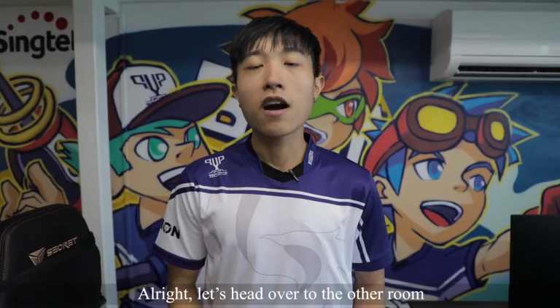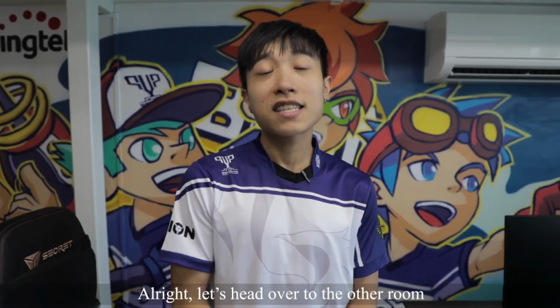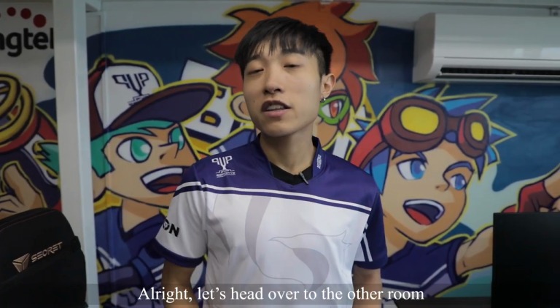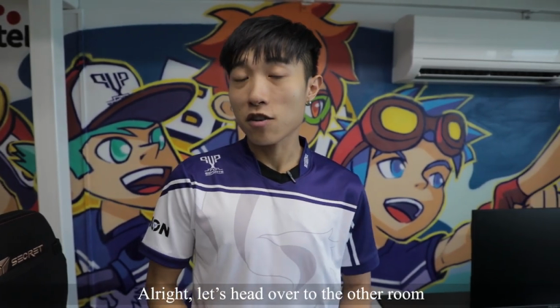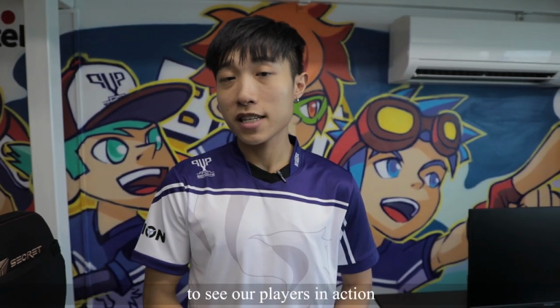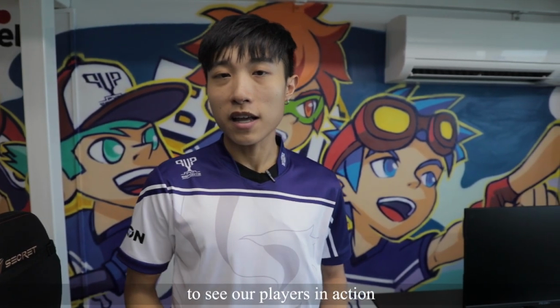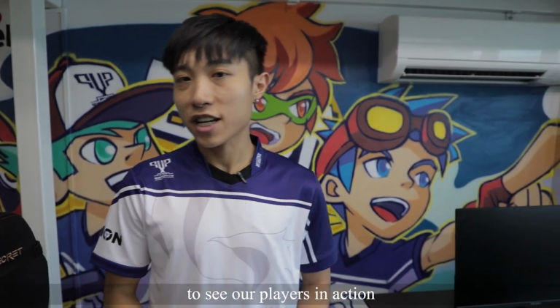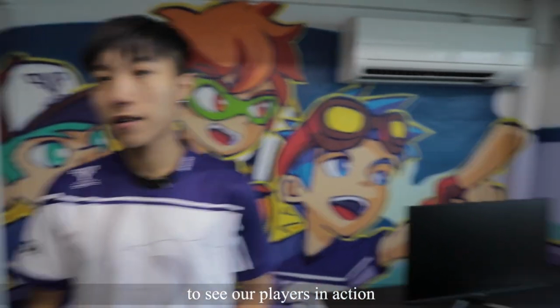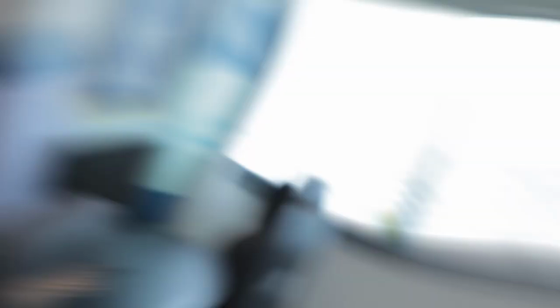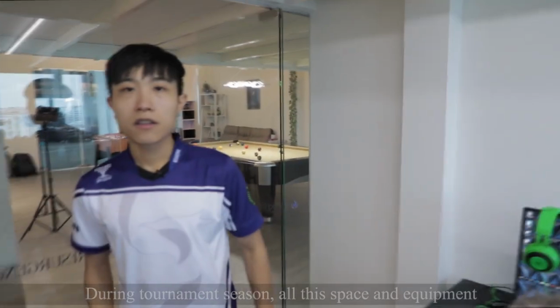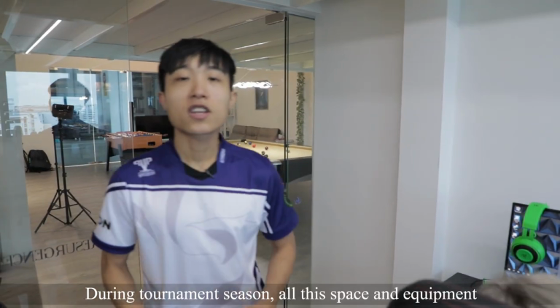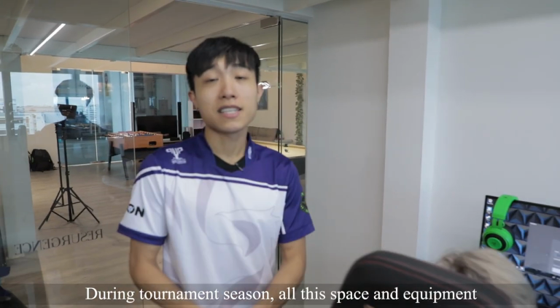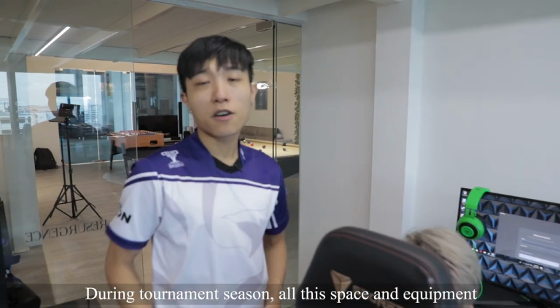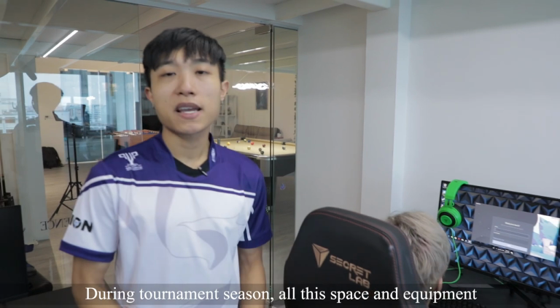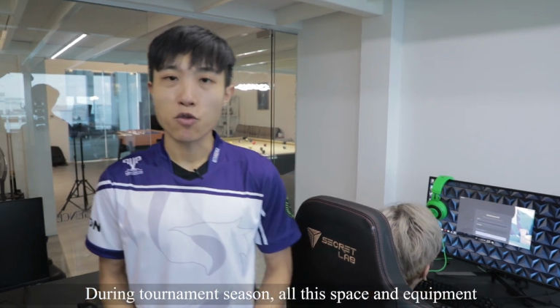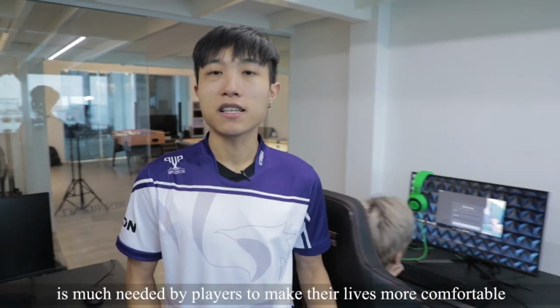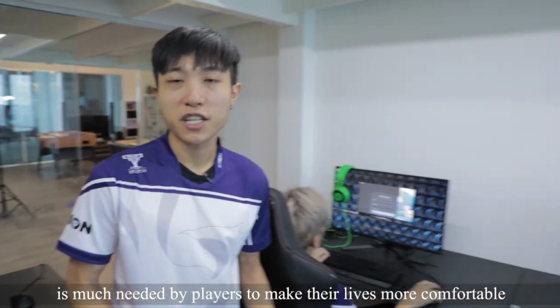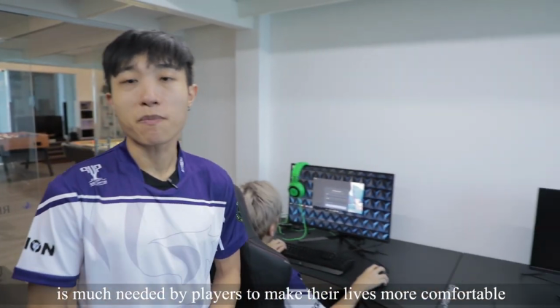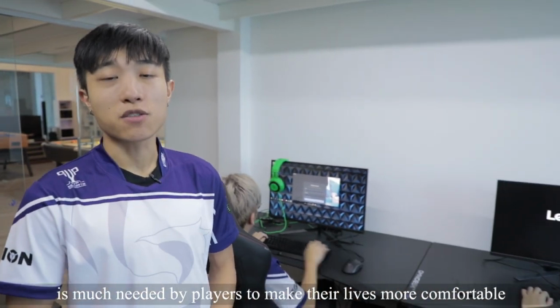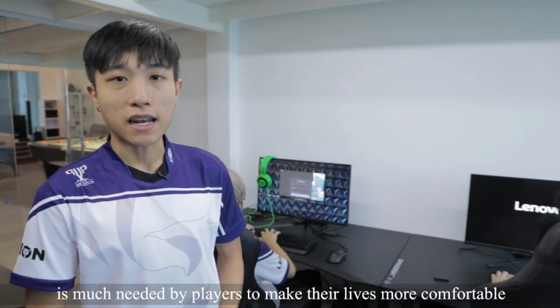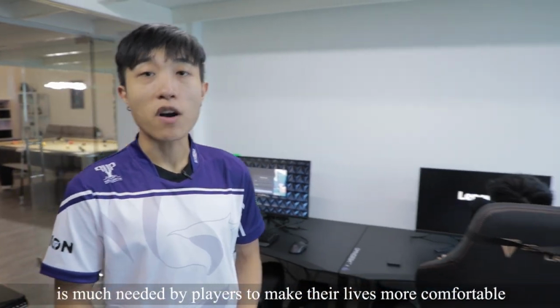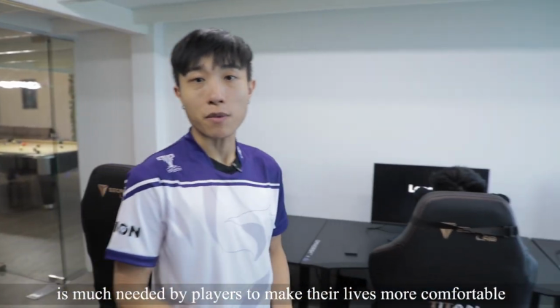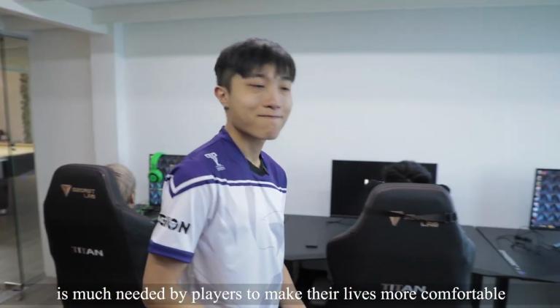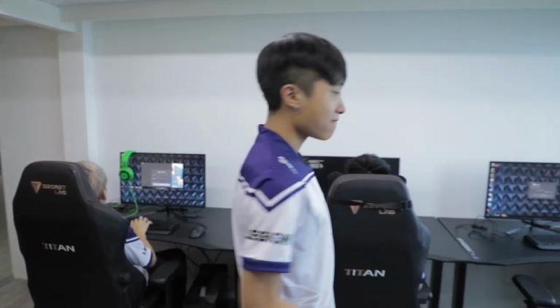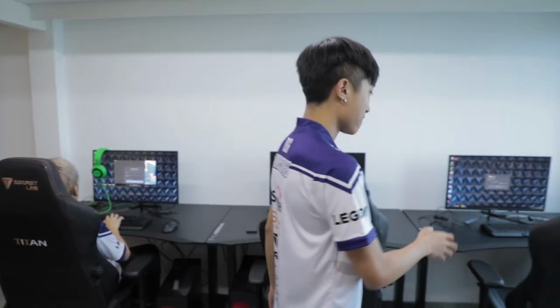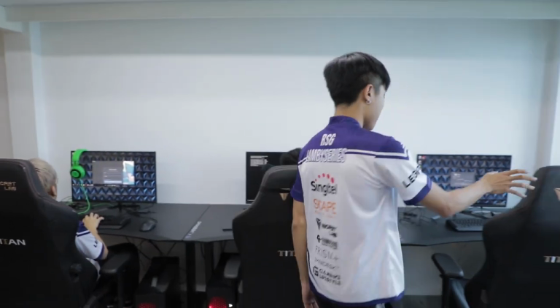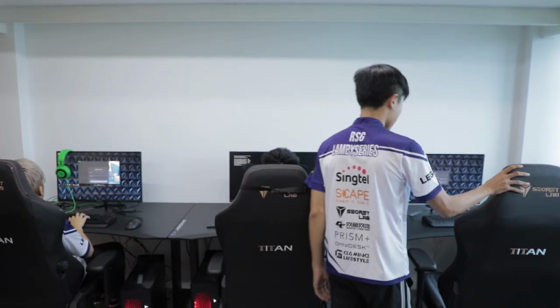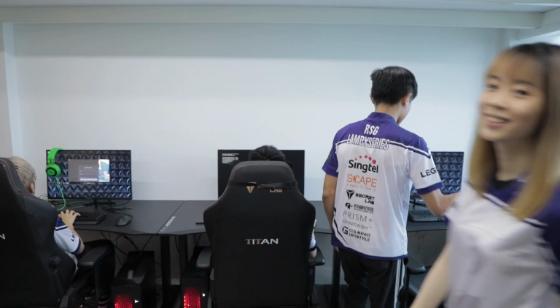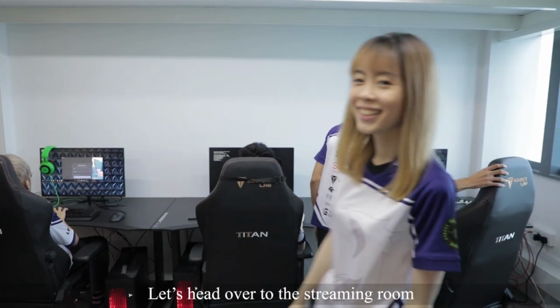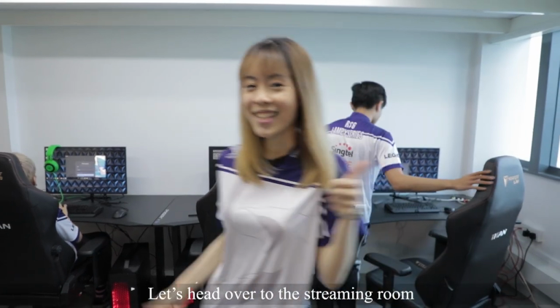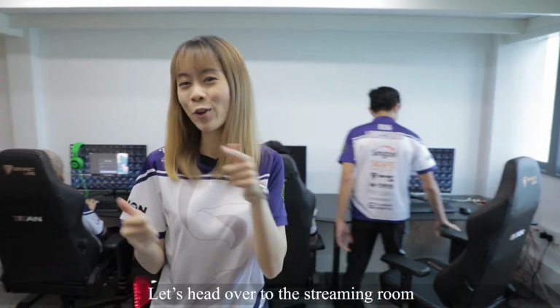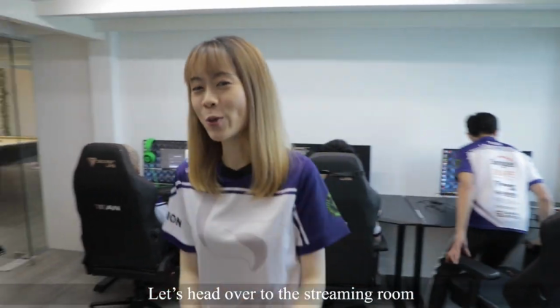Alright, let's head over to the other room to see our players in action. During tournament season, all this space and equipment is much needed by players to make their lives more comfortable. Let's head over to the streaming room.